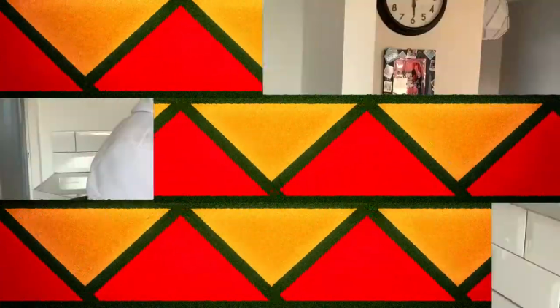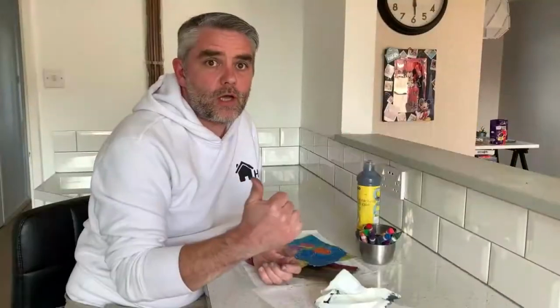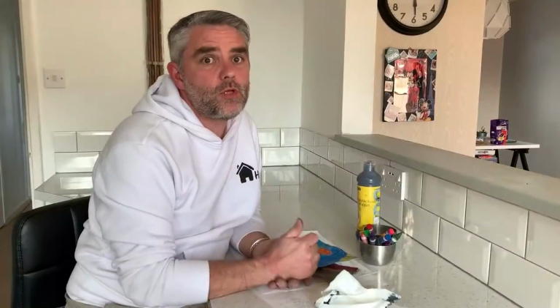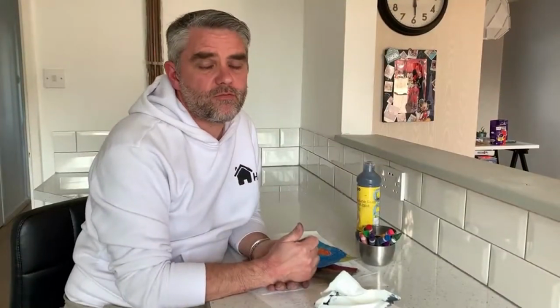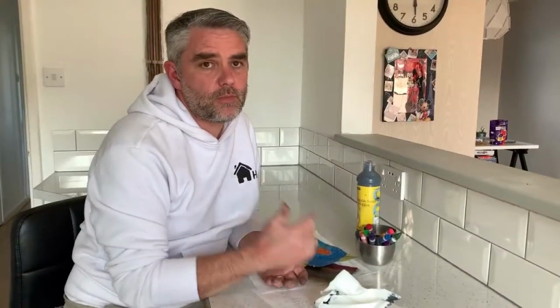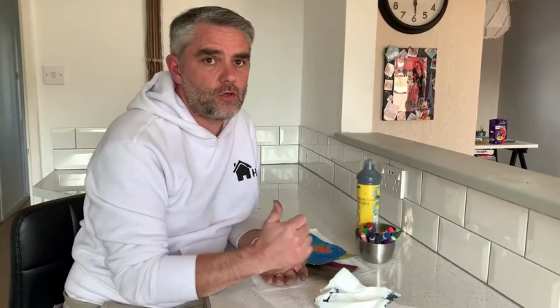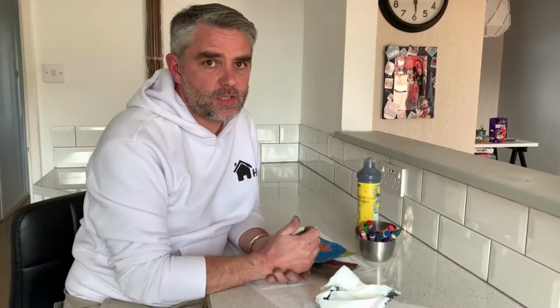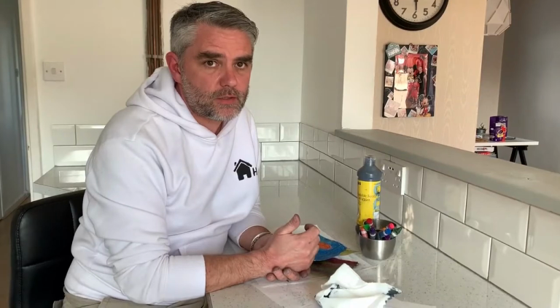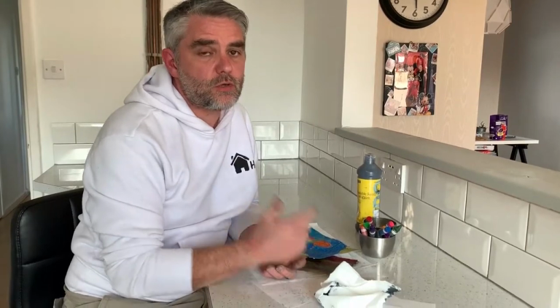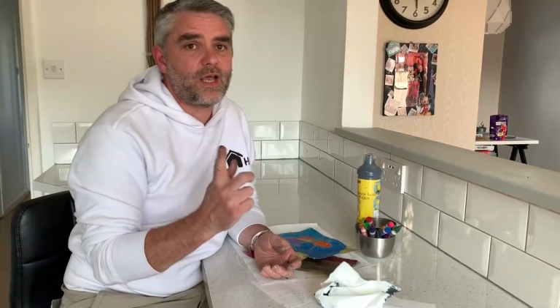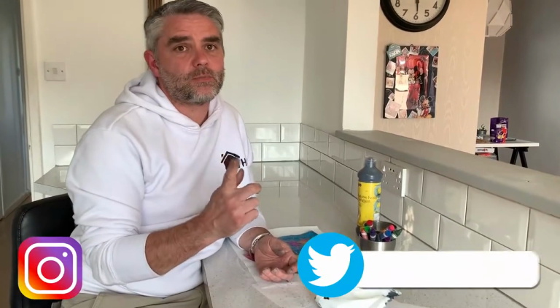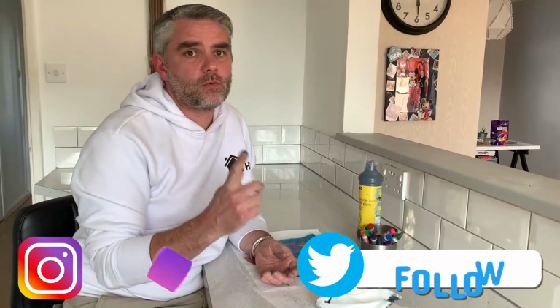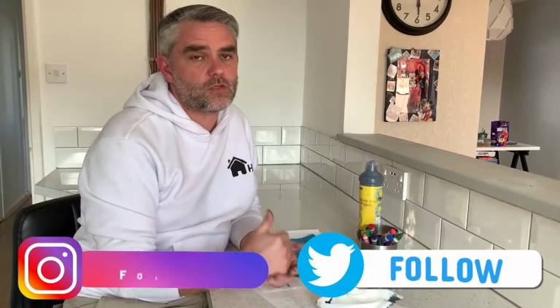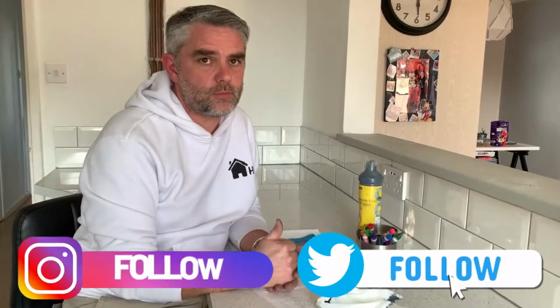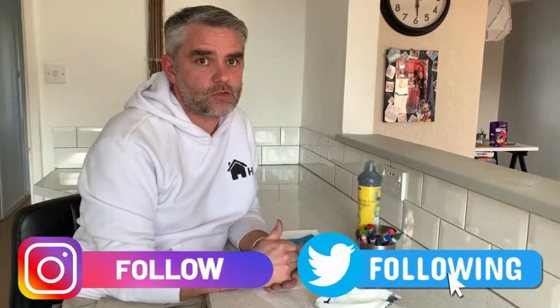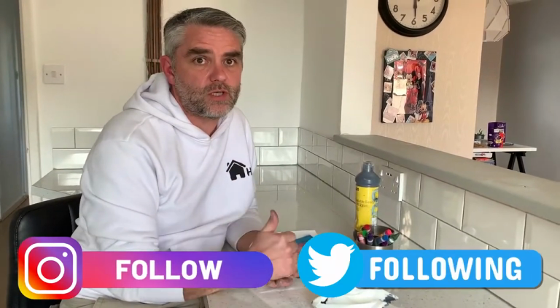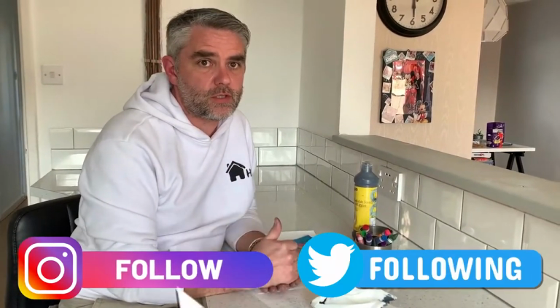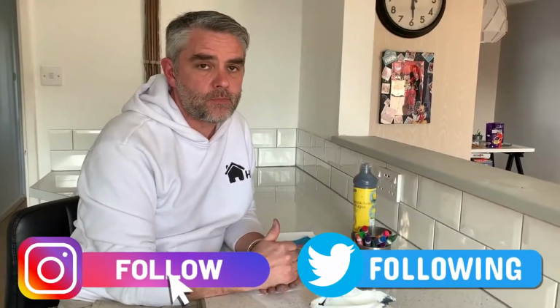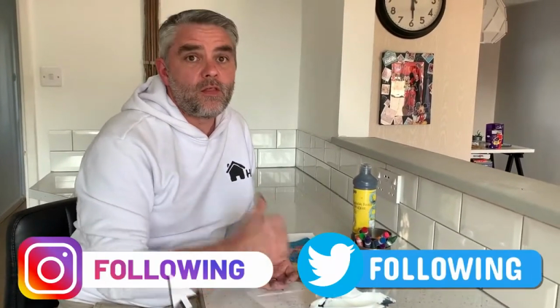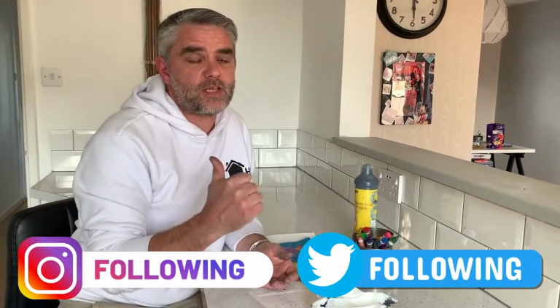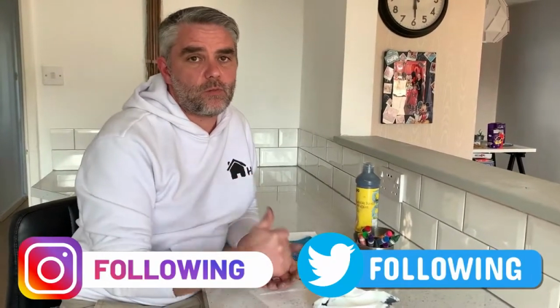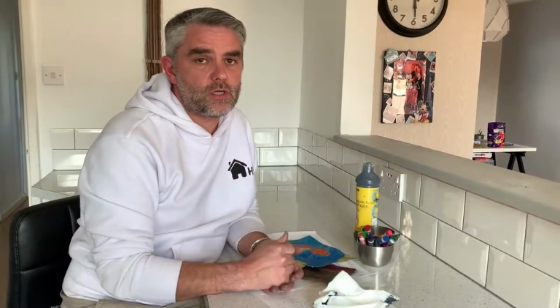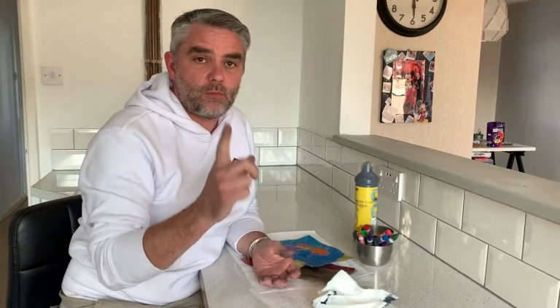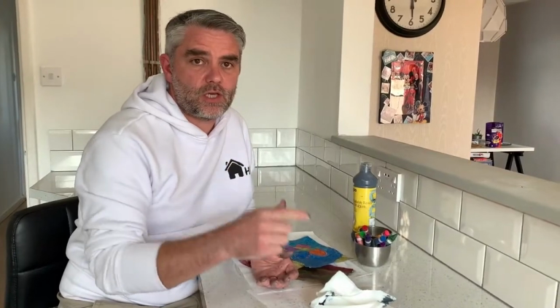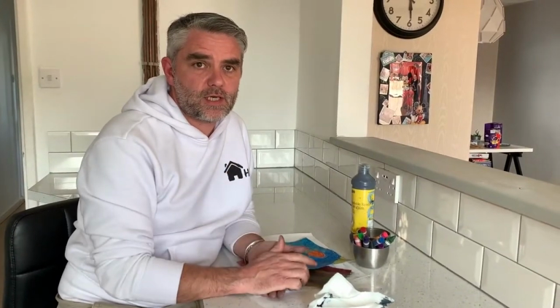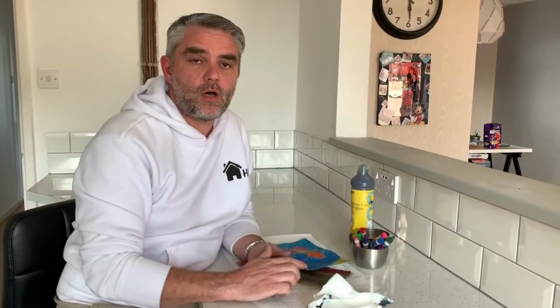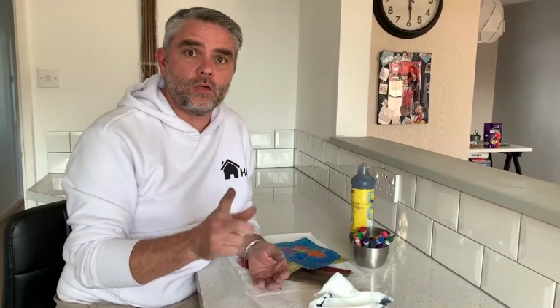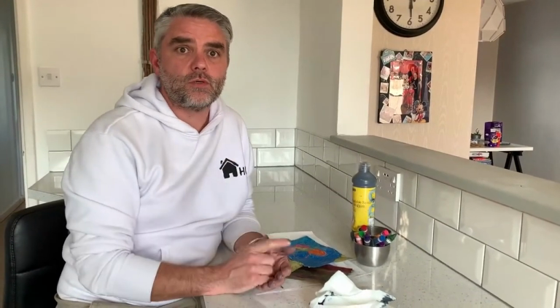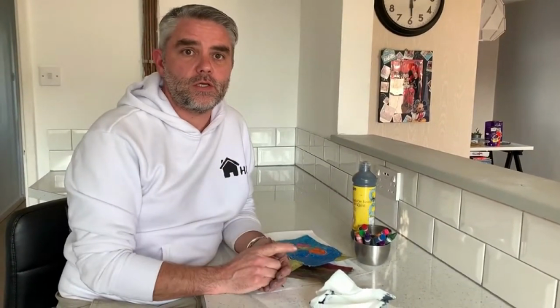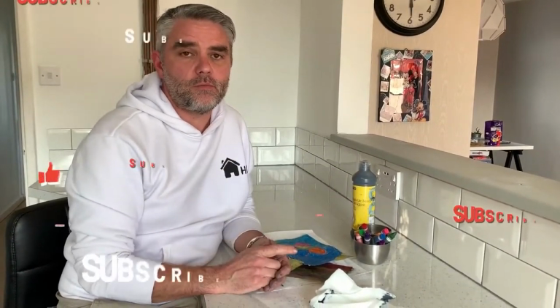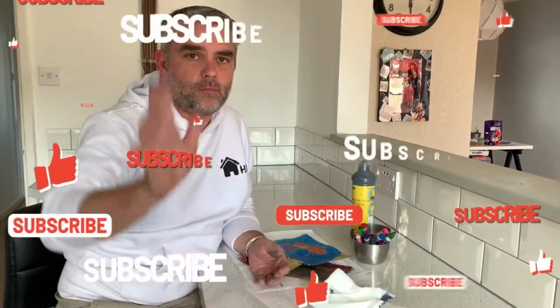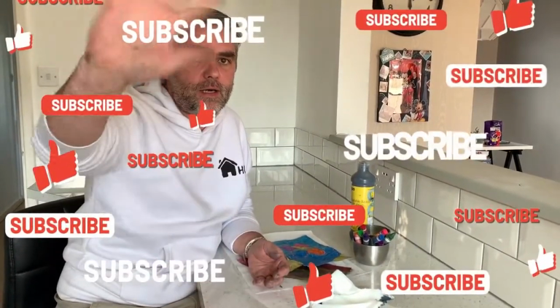I hope you have fun making your batik patterns. Don't forget to post them on our social media so we can see them. Thanks again for watching and we'll see you next time on Homeschooling HQ. Bye now!